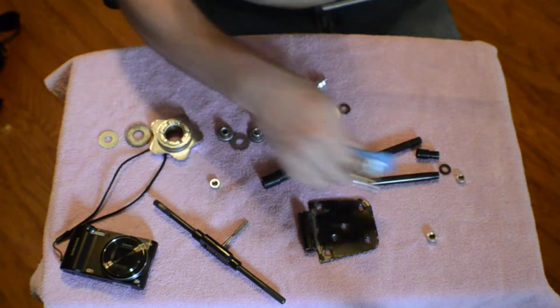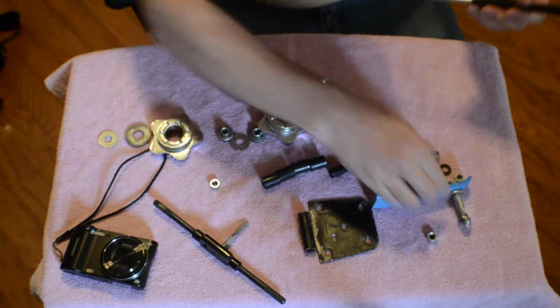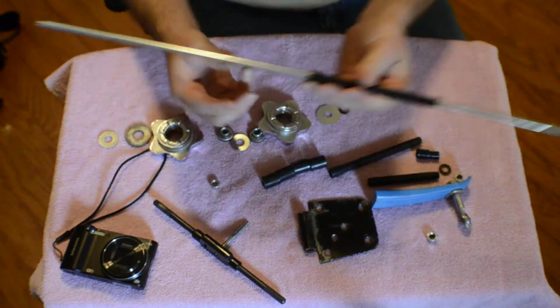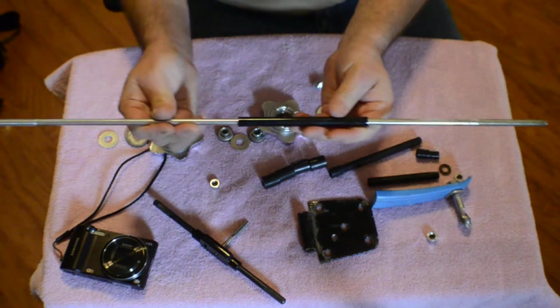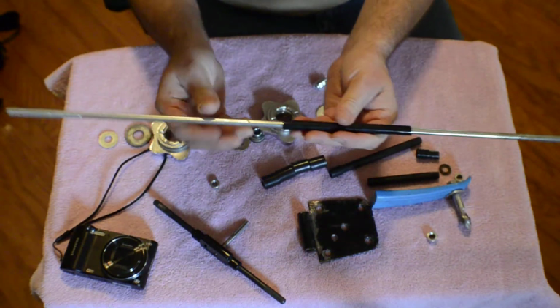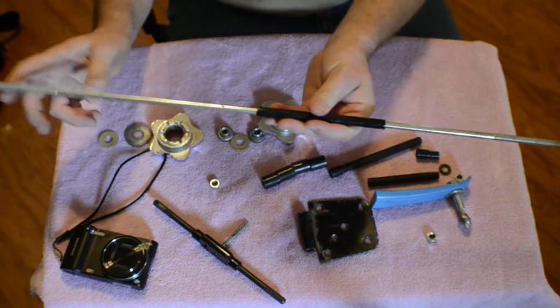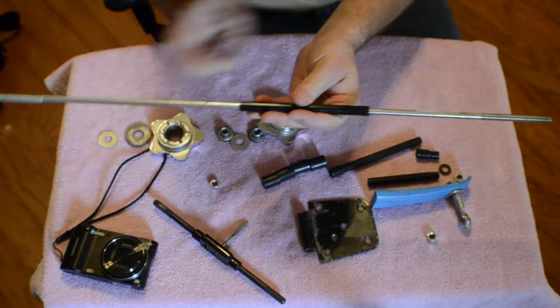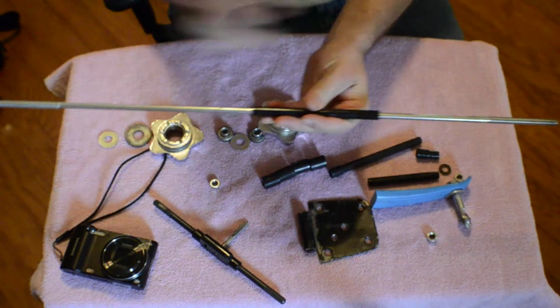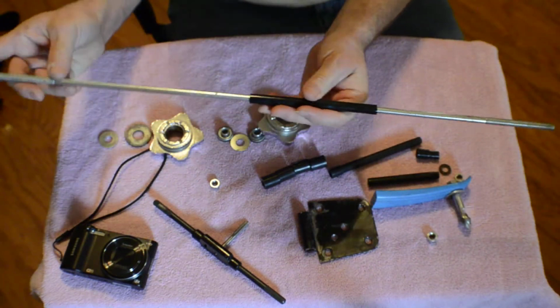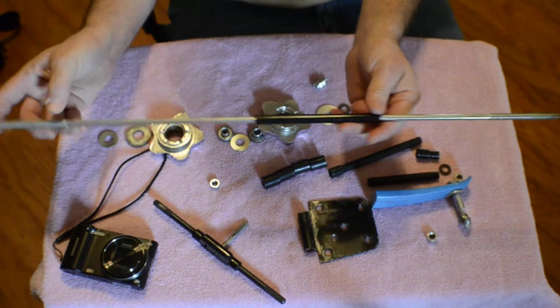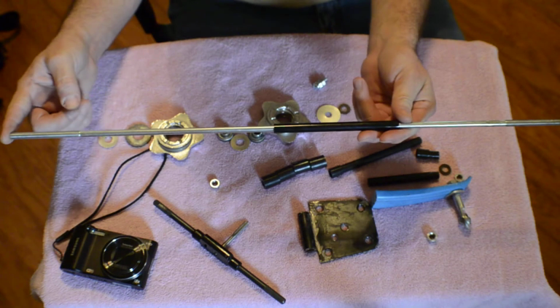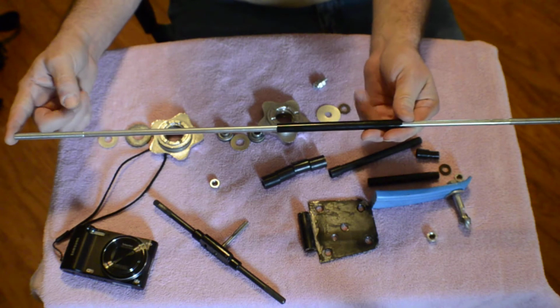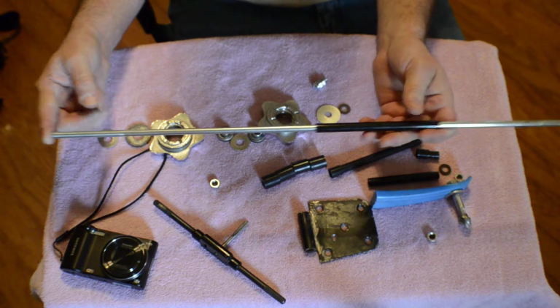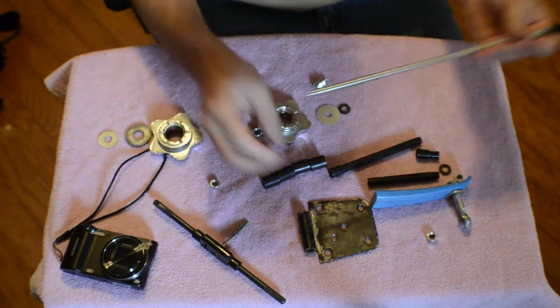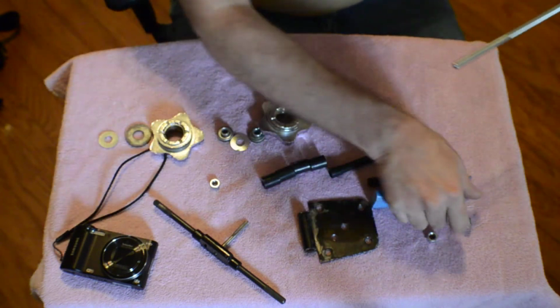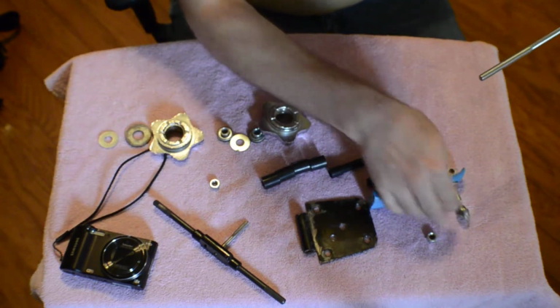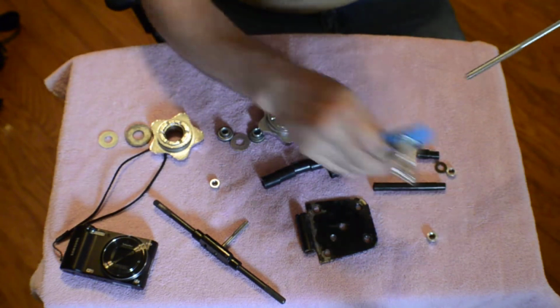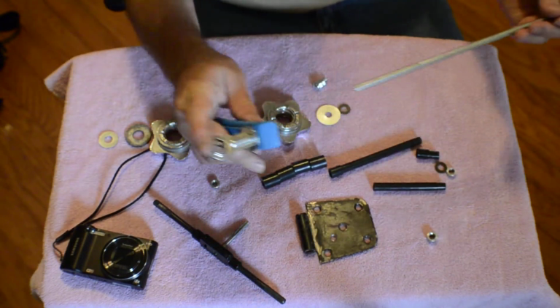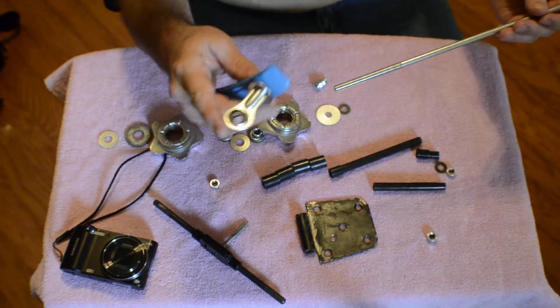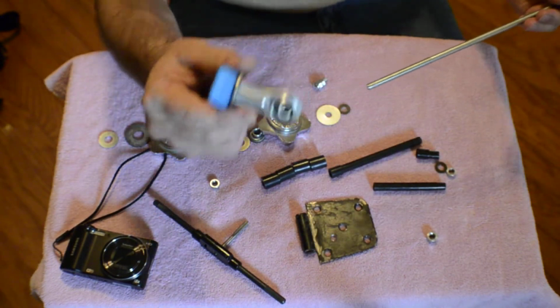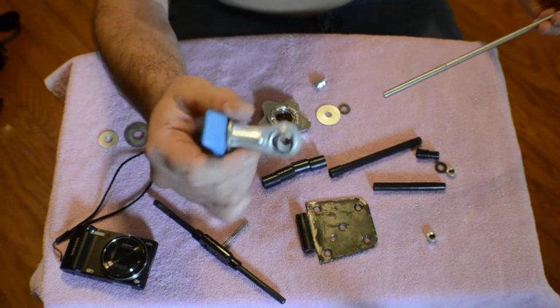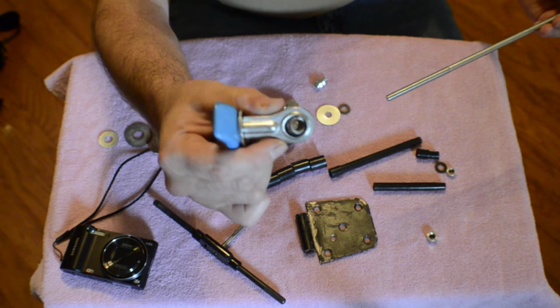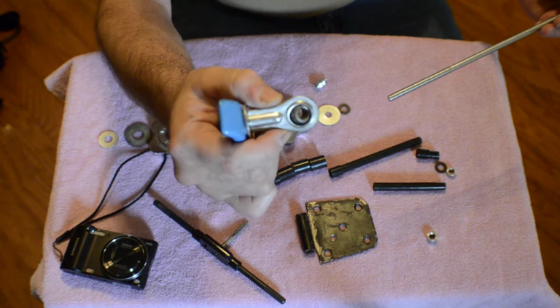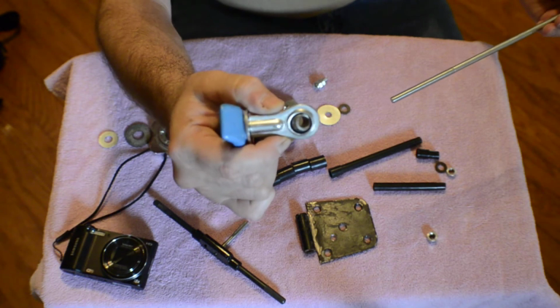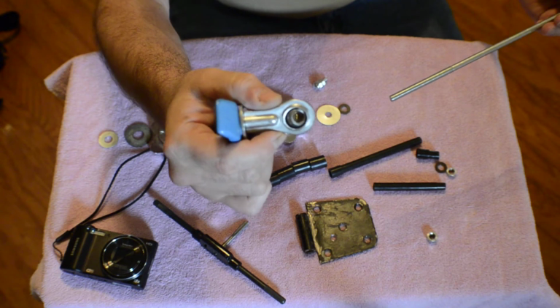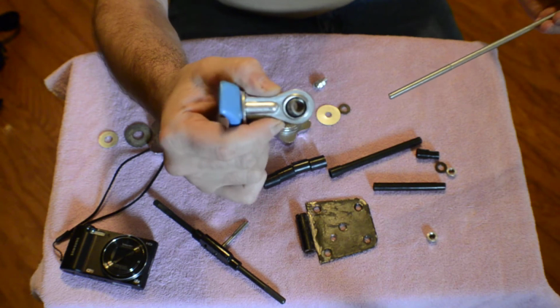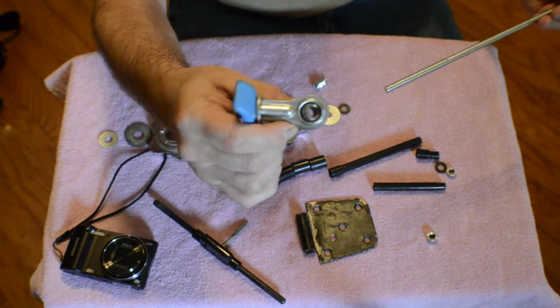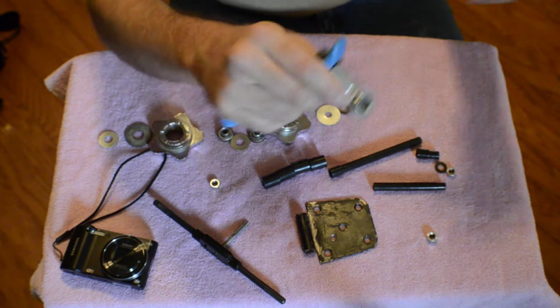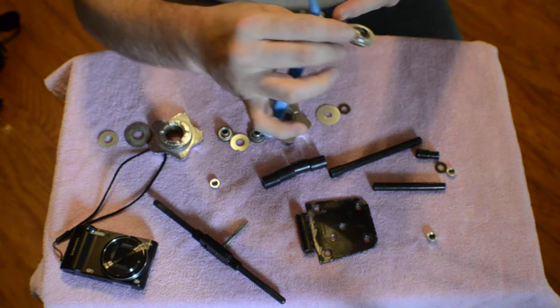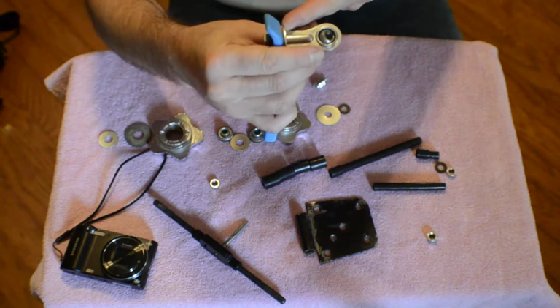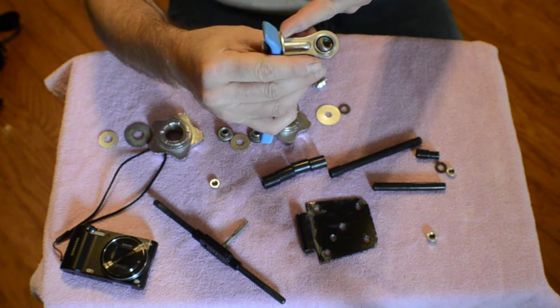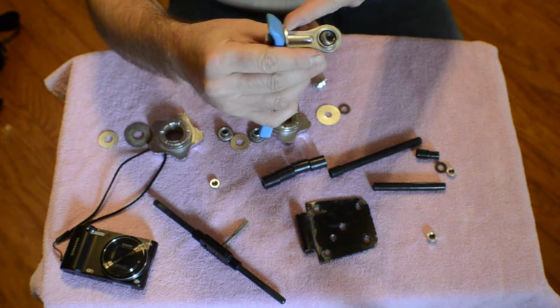But all you're going to need to do — if you ever go to the store — just get a piece of all-thread, about two feet long or so. Then you can order these little rose joints off of eBay. You can either get the female end, which is what I got right here.